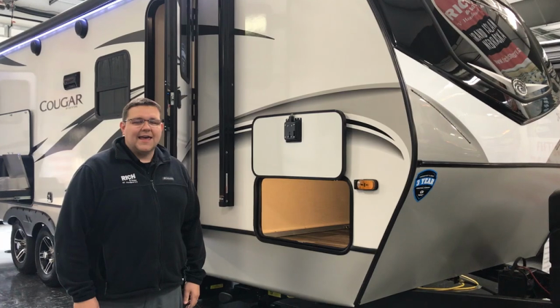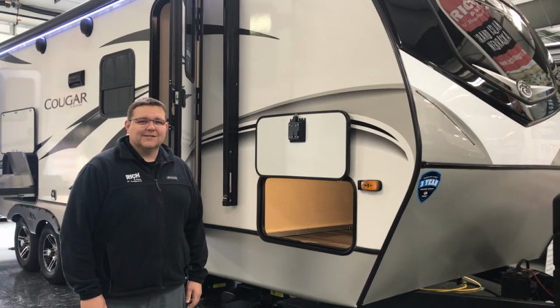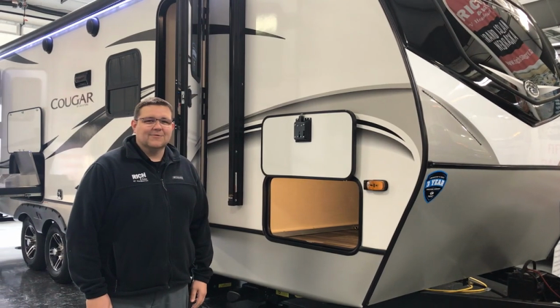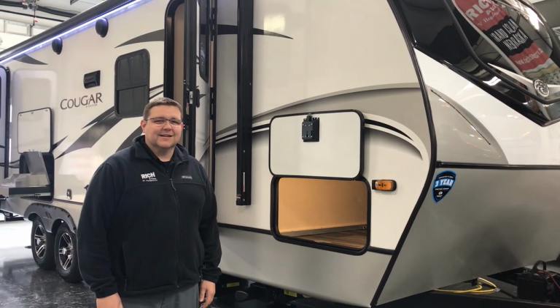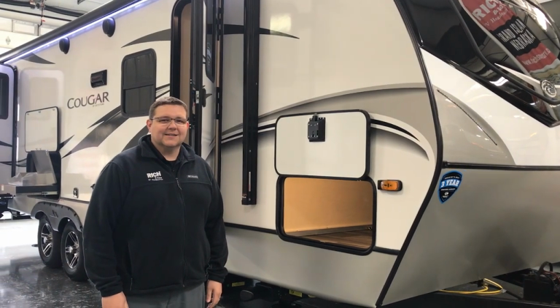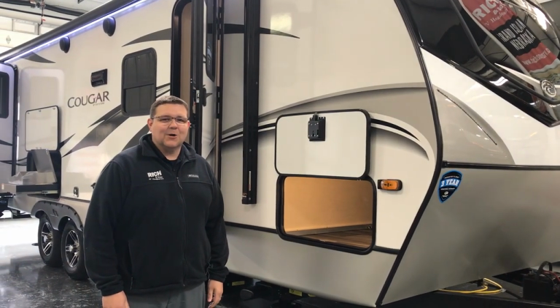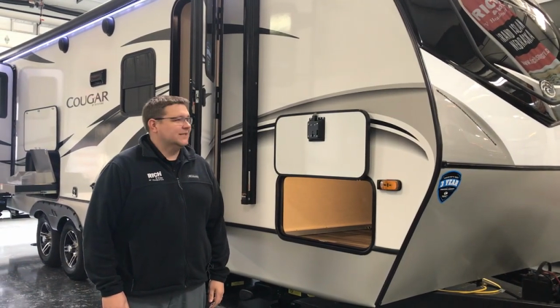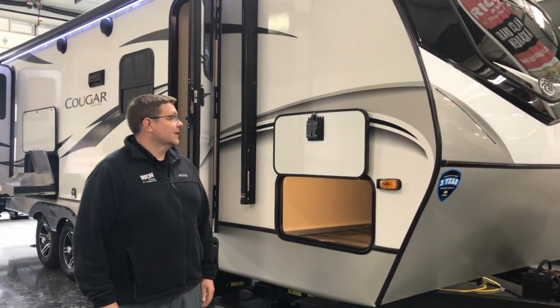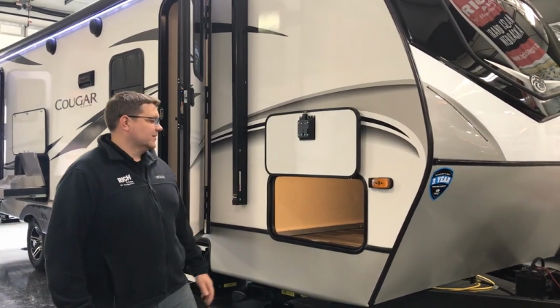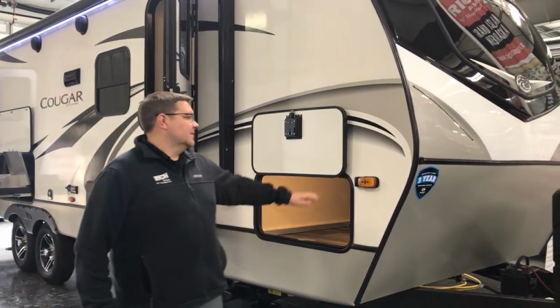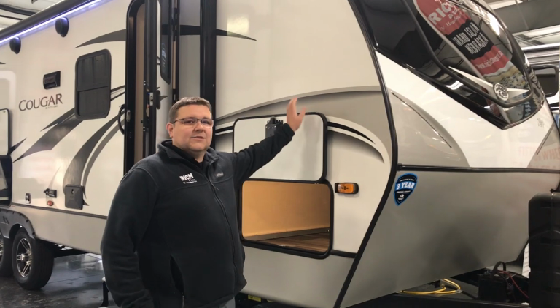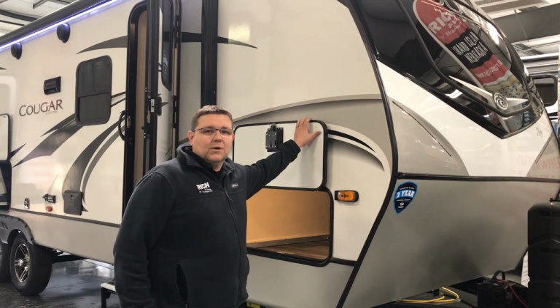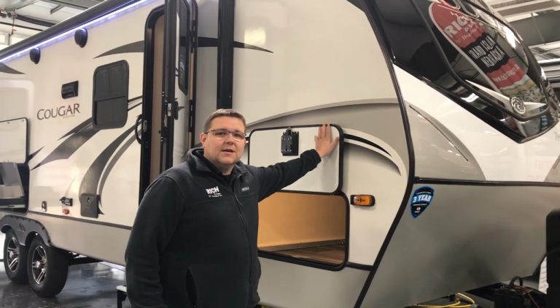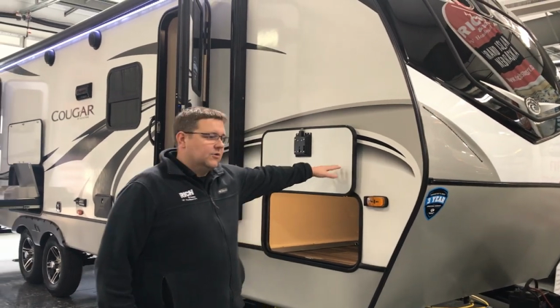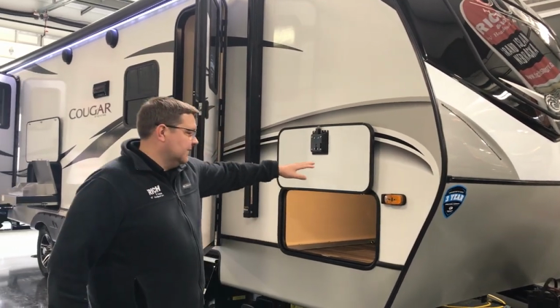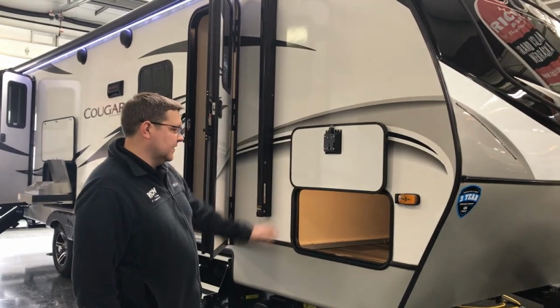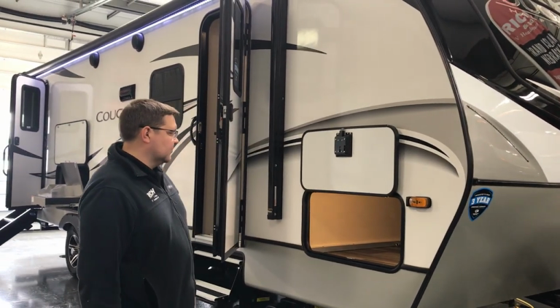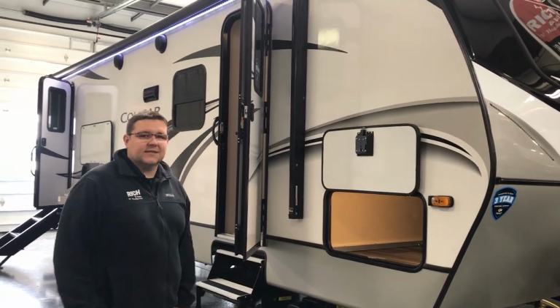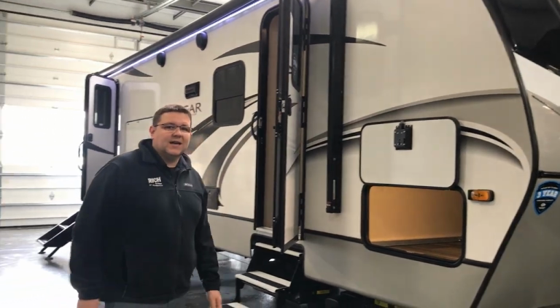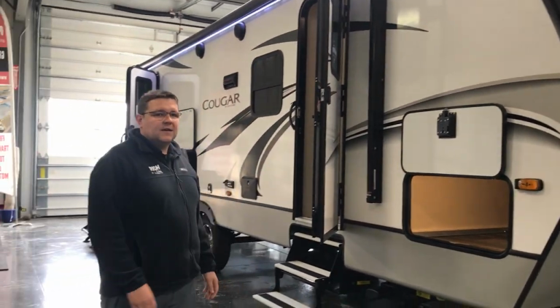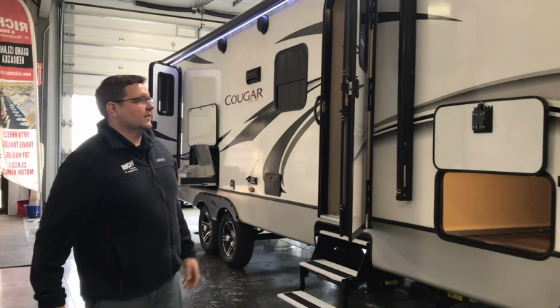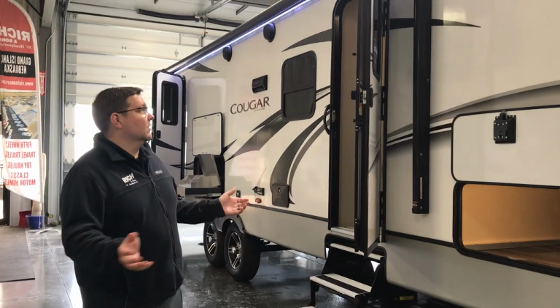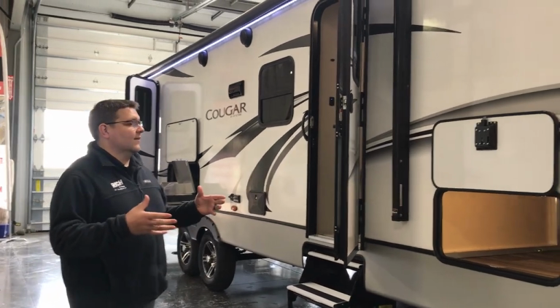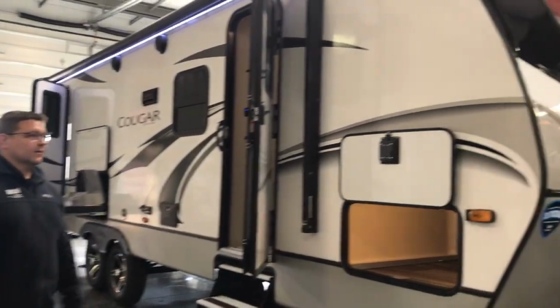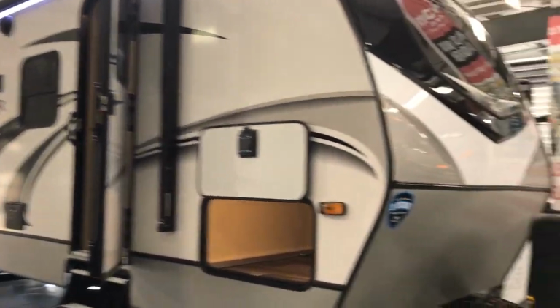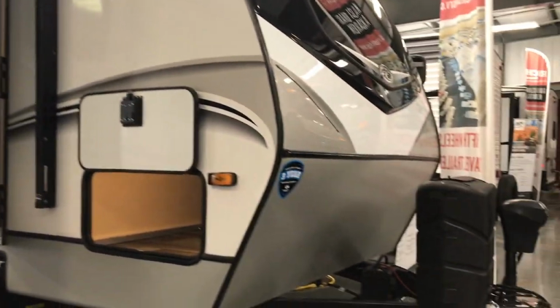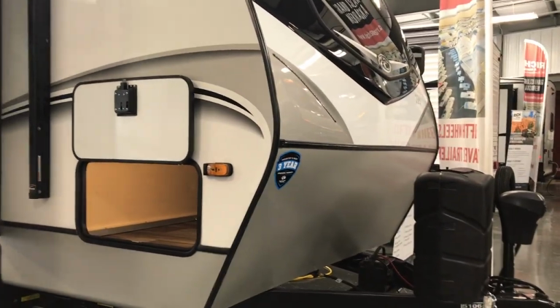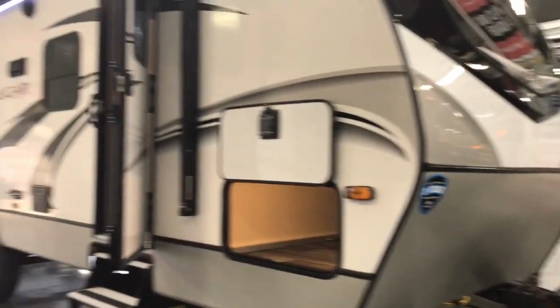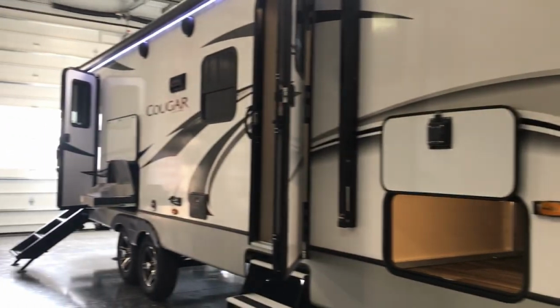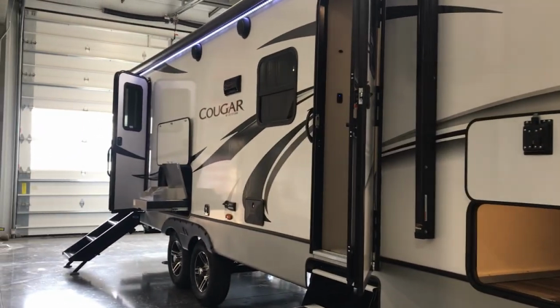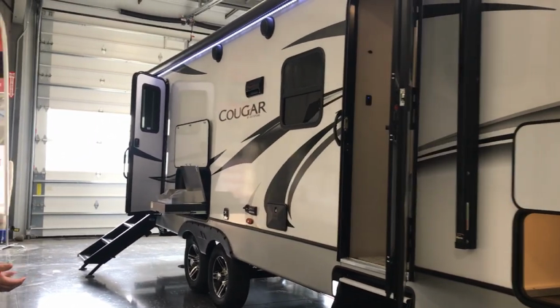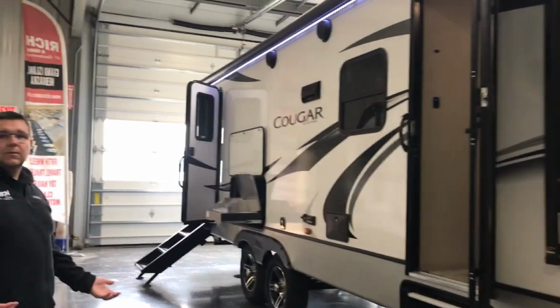Hey everyone, it's Jeff again at Rich and Sons. Today is Walkthrough Wednesday. We're going to focus here on the 2021 Cougar Half Ton, and this is a 26 RBS. It's a nice short-length travel trailer — you're going to be about 30 foot long, so half-ton towable.